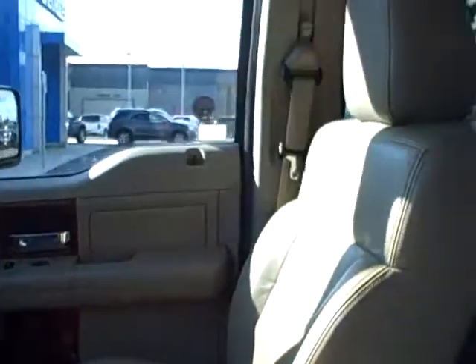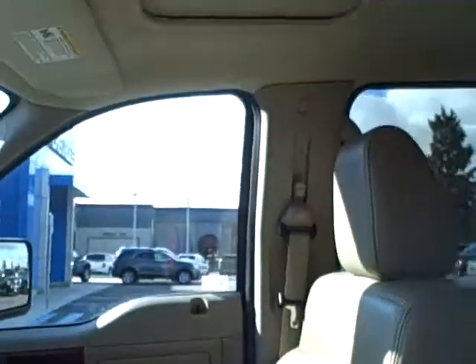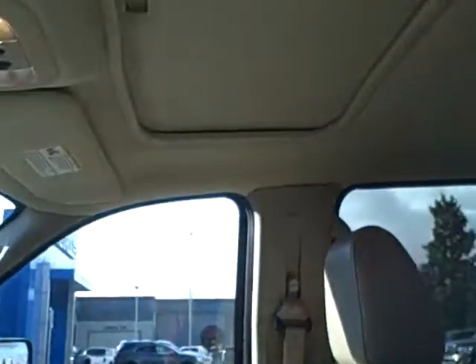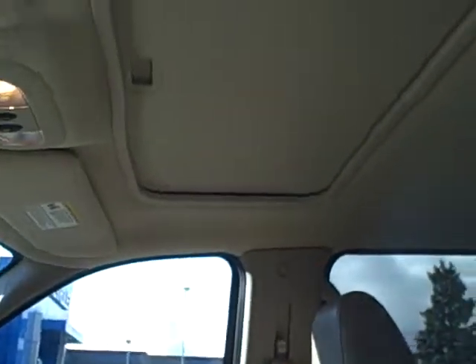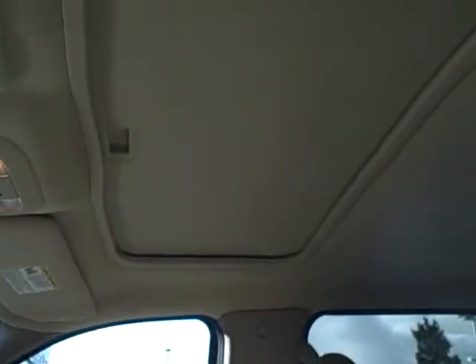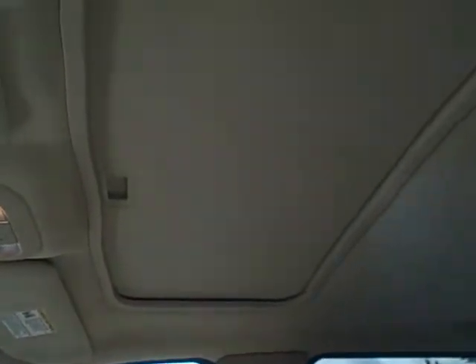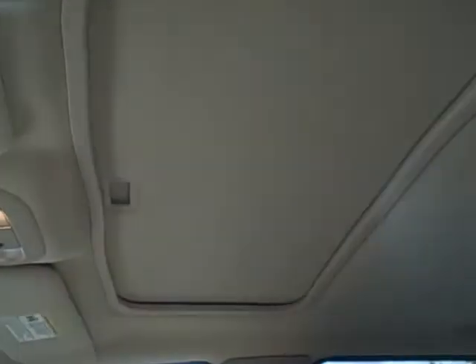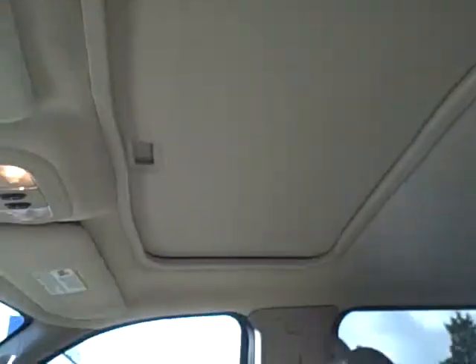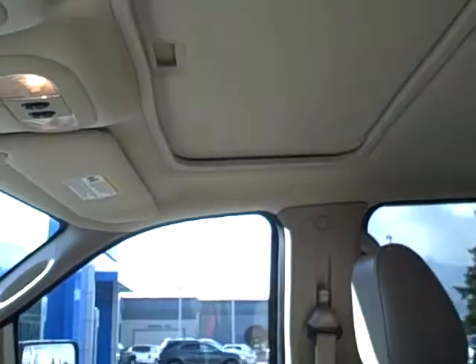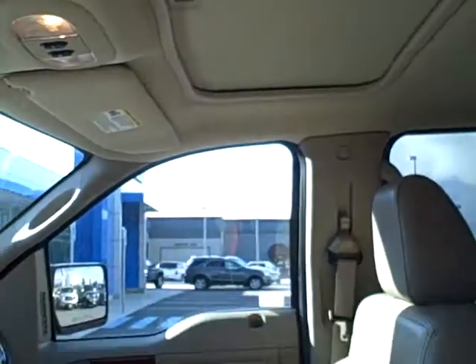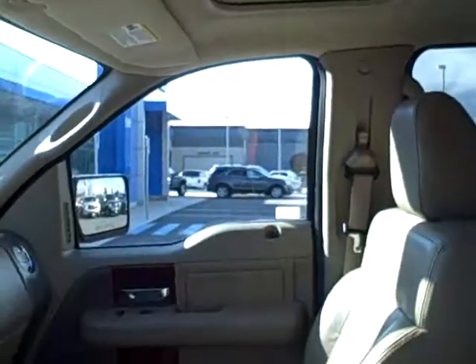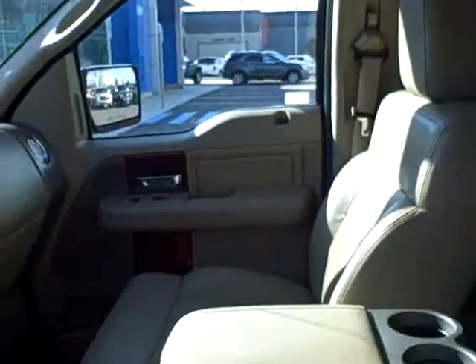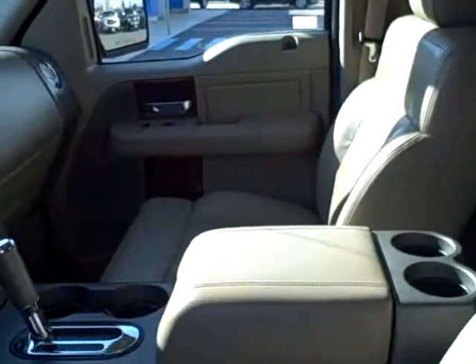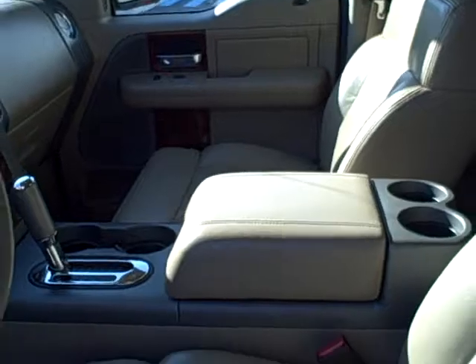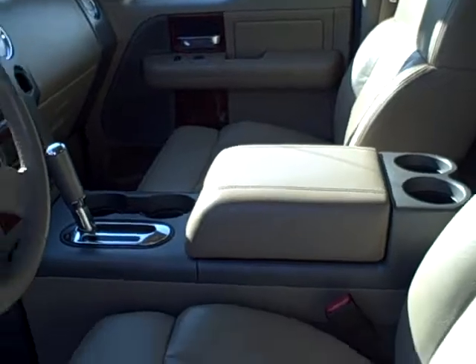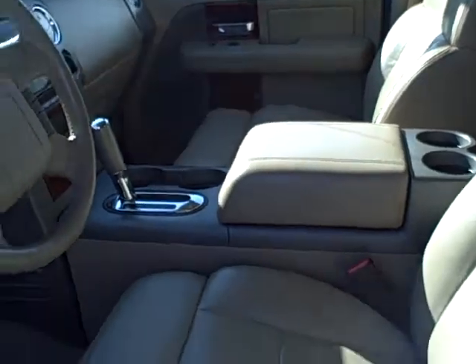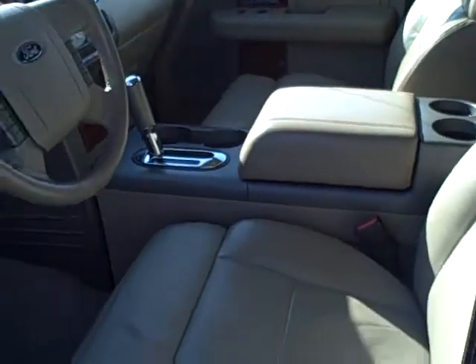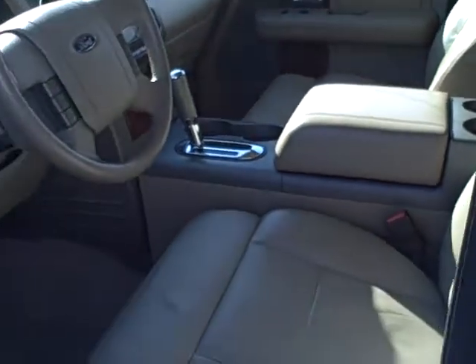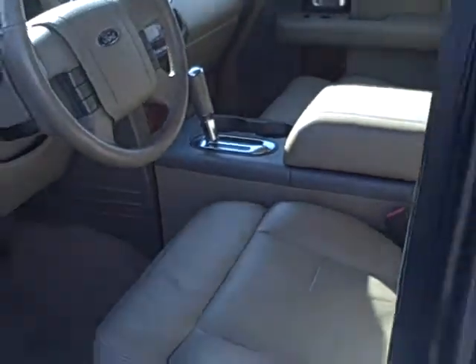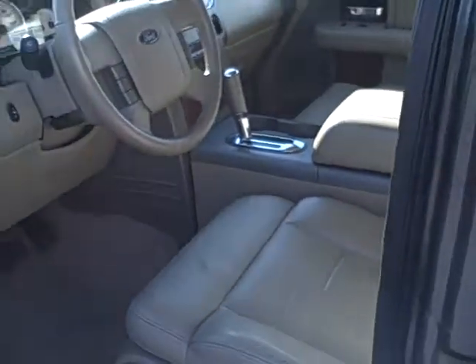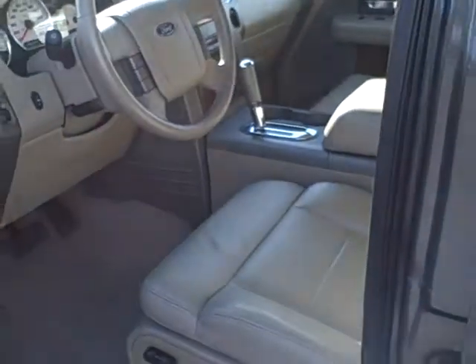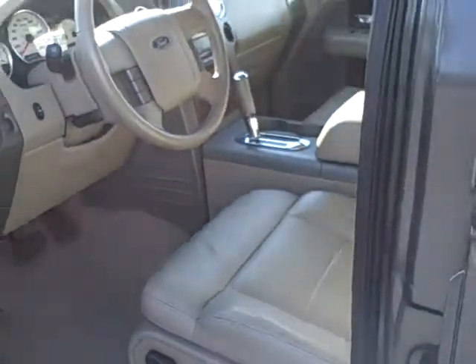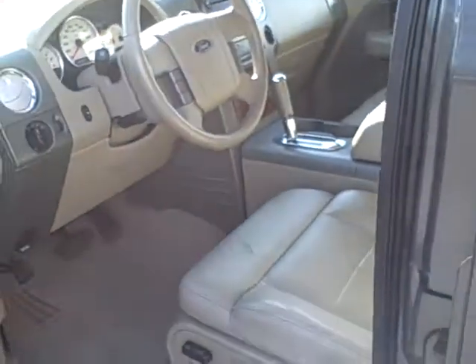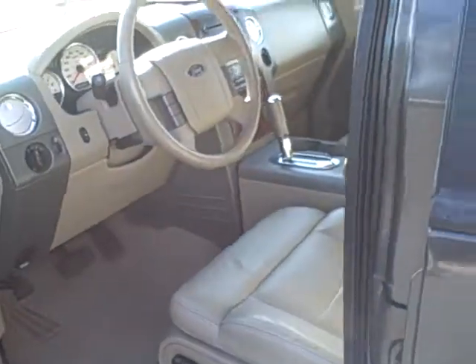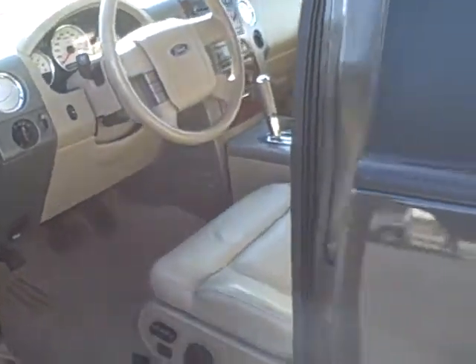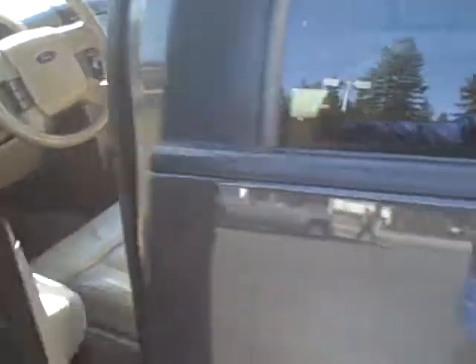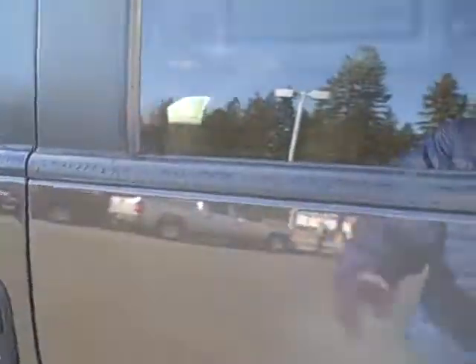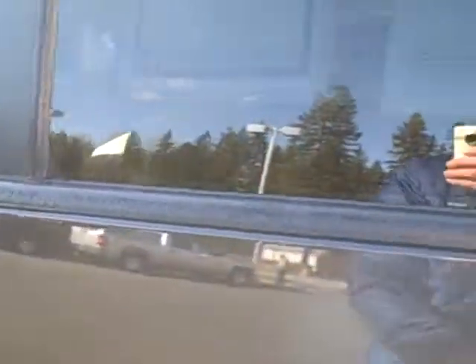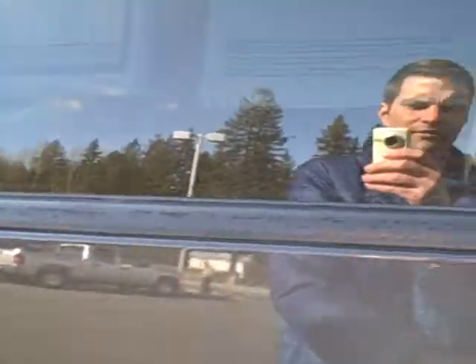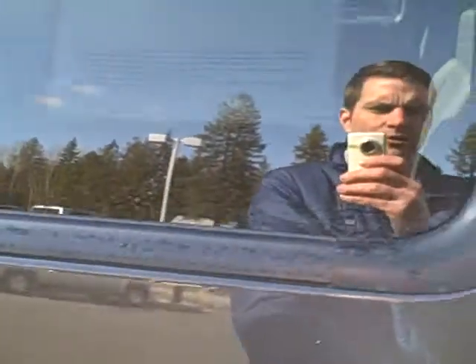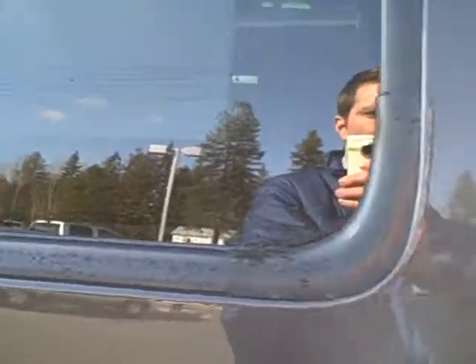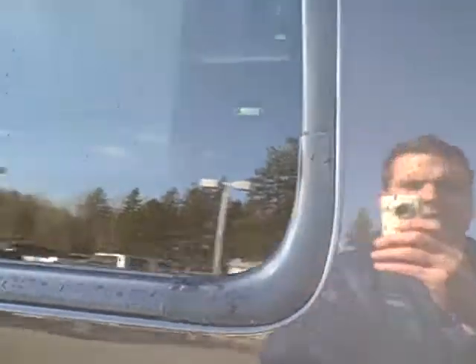In fact, this pickup's even got a sunroof on it. It's a non-smoking vehicle, clean Carfax history, locally traded — the one everyone's looking for.